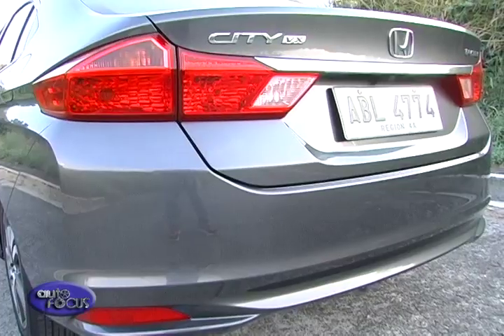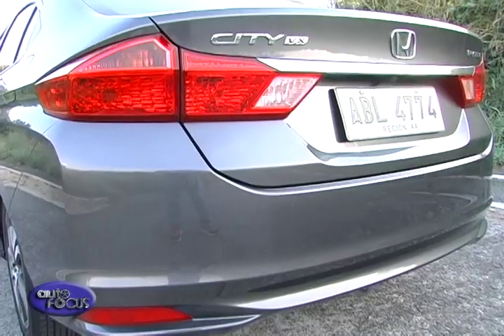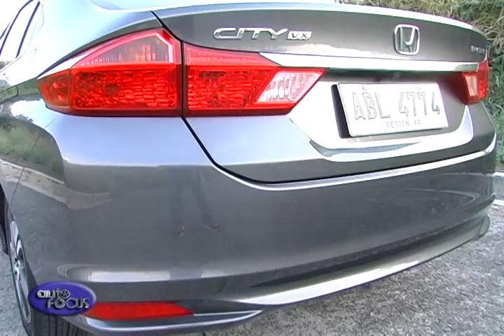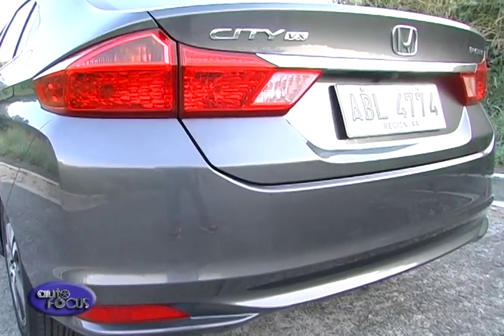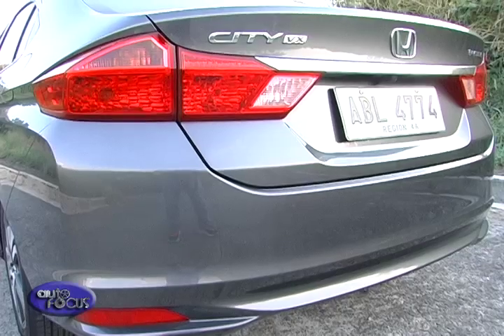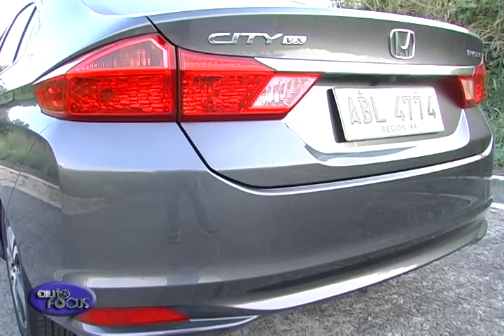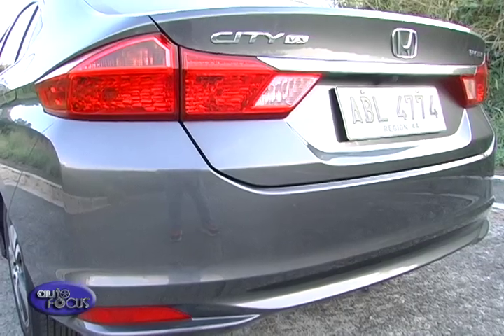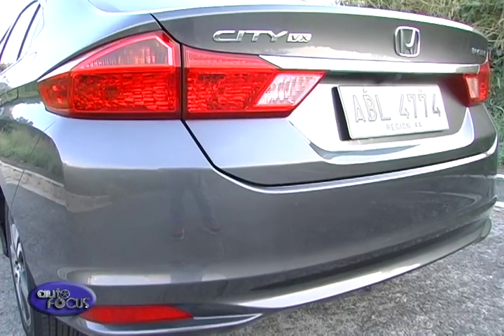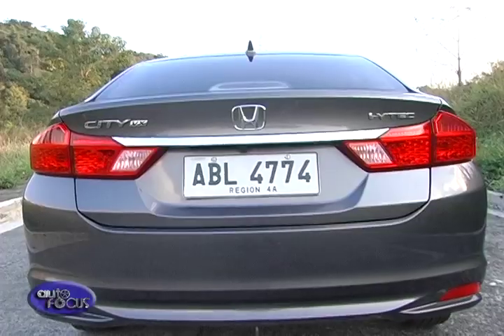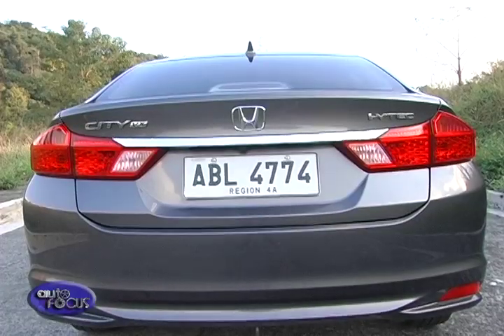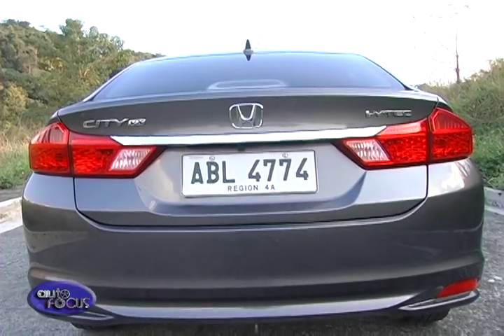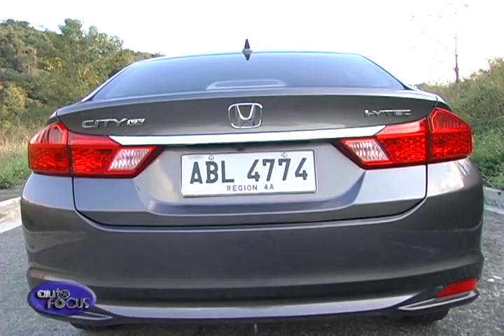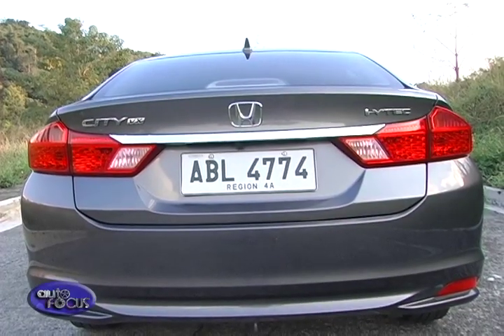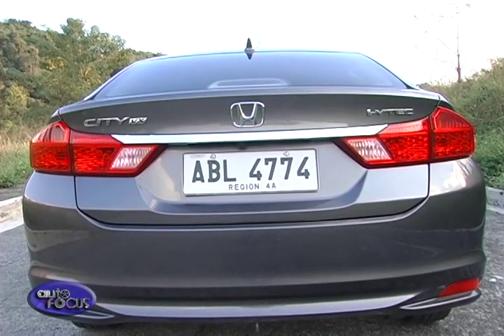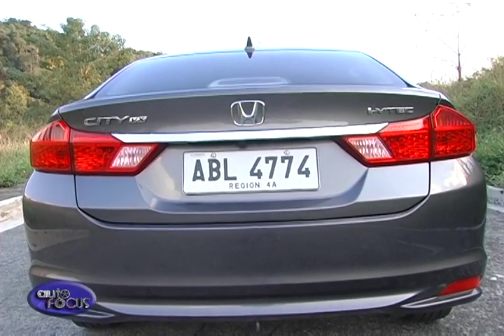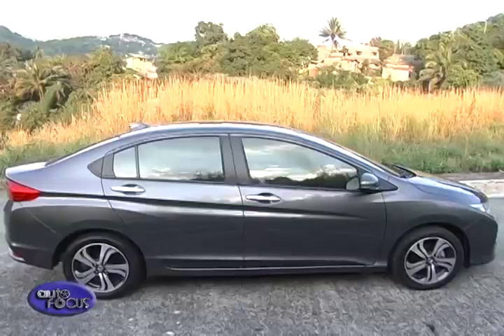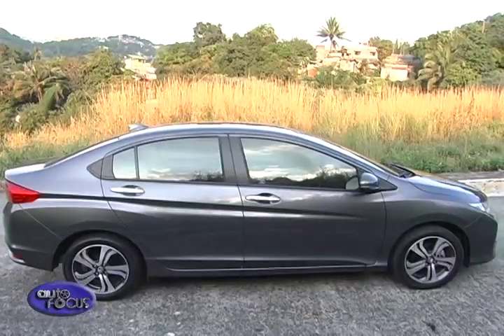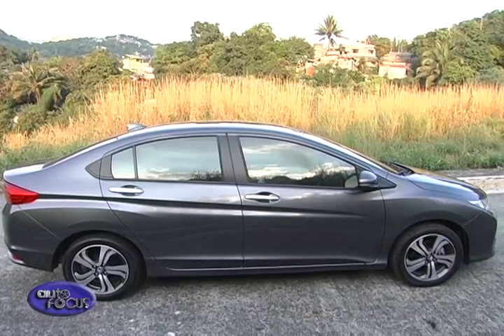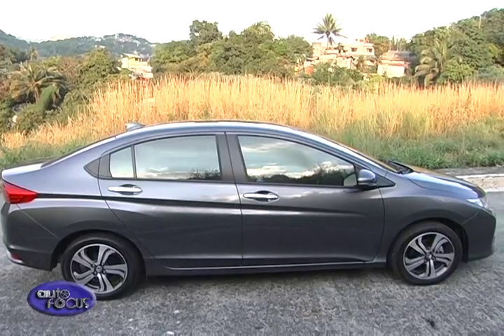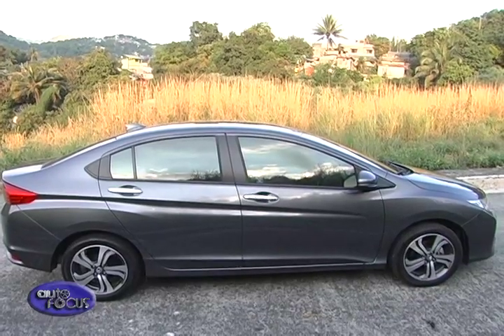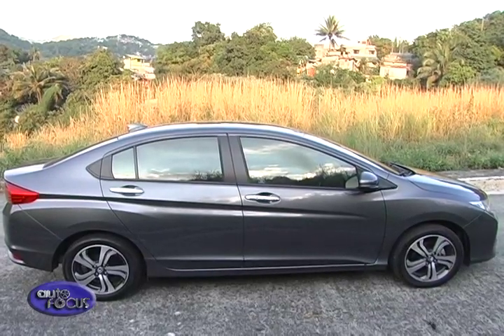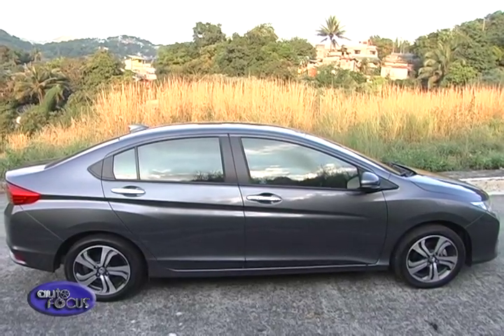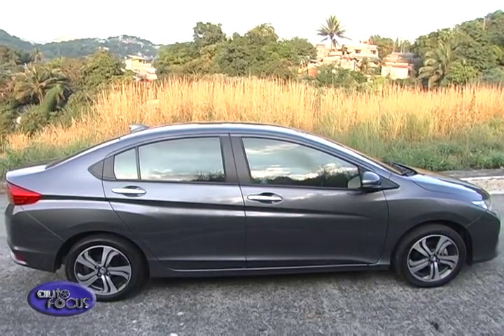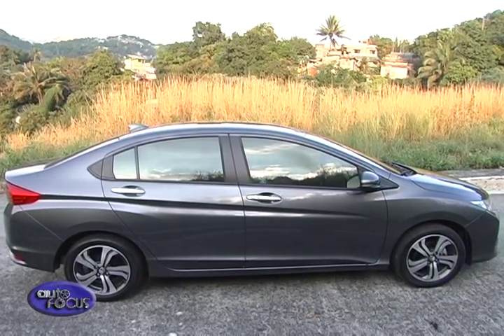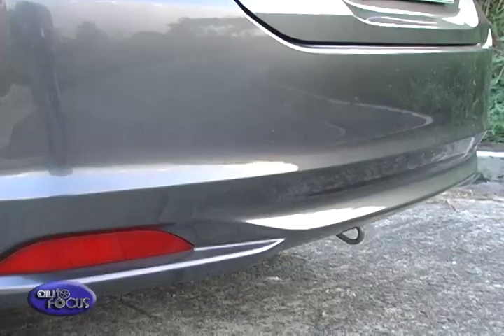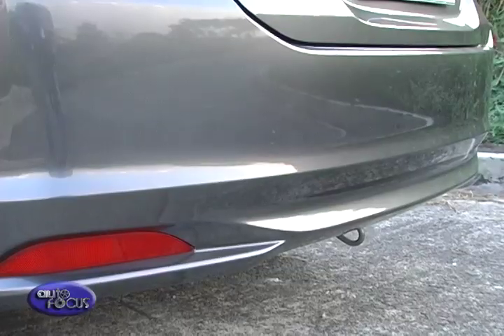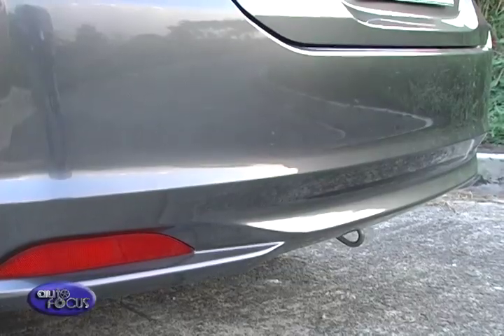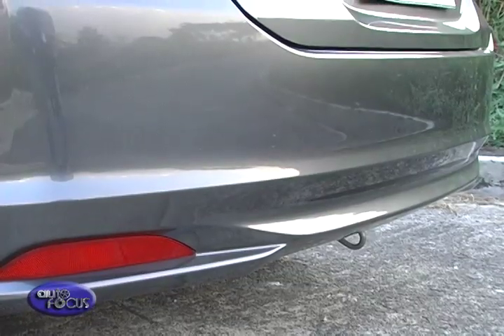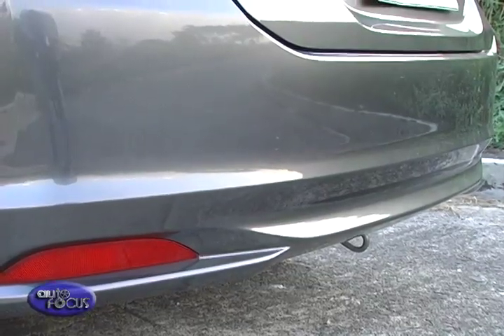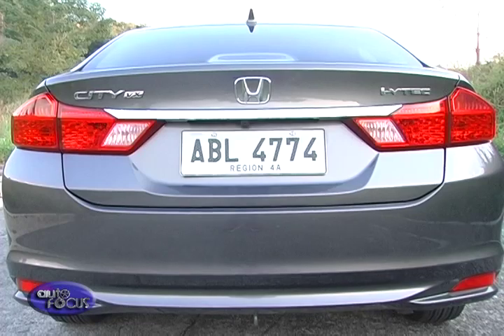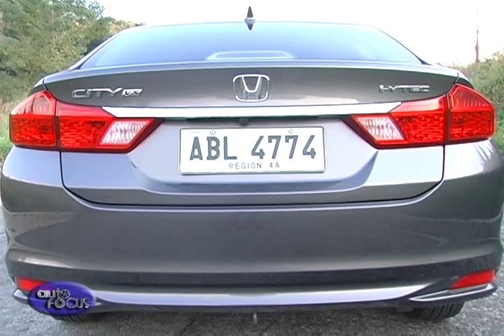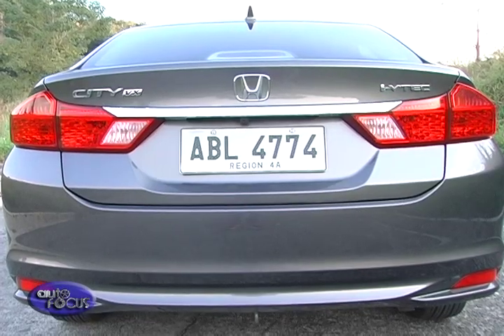Towards the rear, that character line is pinched slightly by the rear fender, meeting broad tail lights shaped like the tail fins of an arrow. They're tied together by a chrome plate garnish. A shark's fin antenna continues the sporty touch, while reflectors on the lower corners make it visible at night.